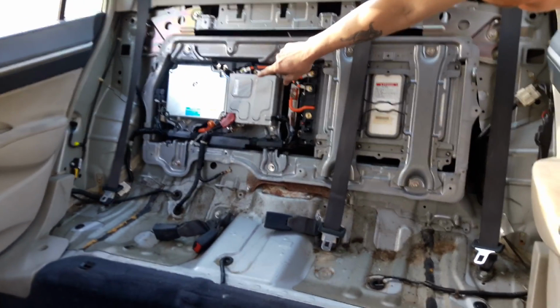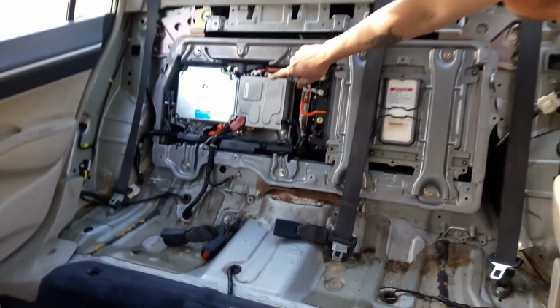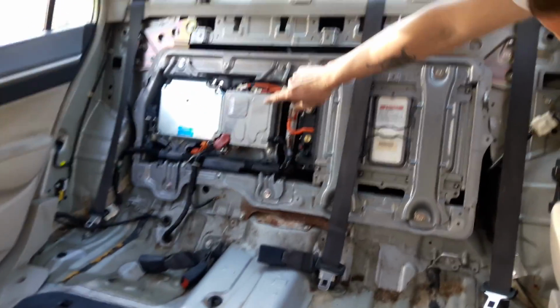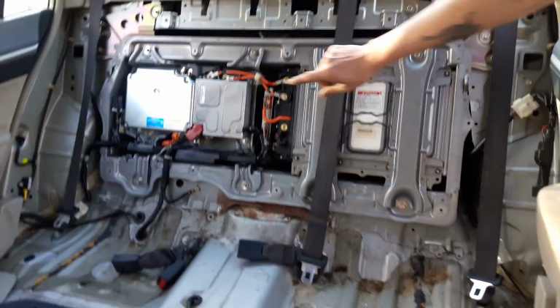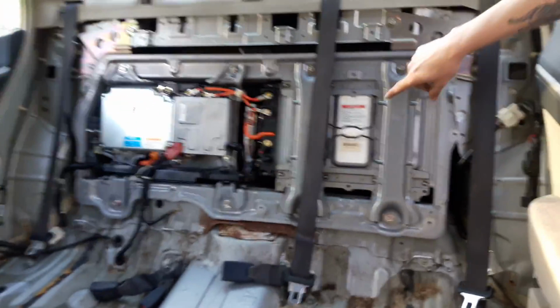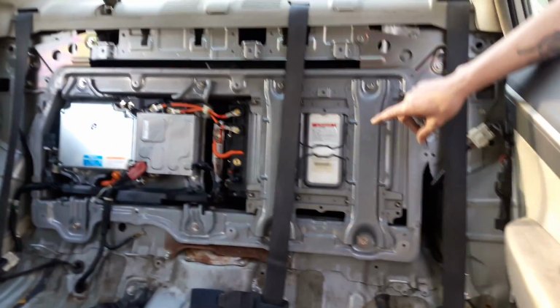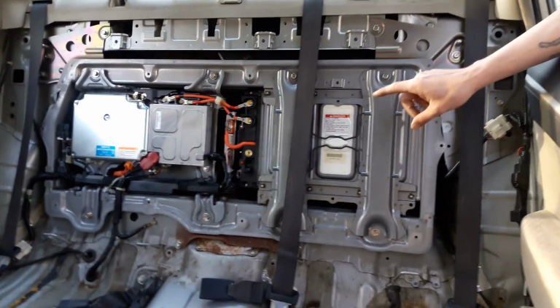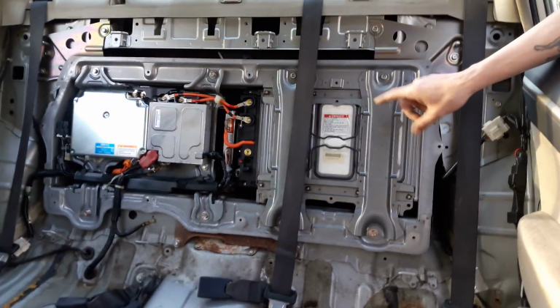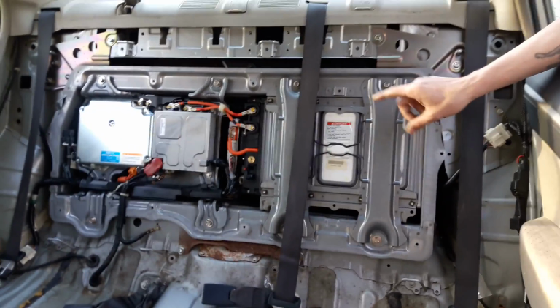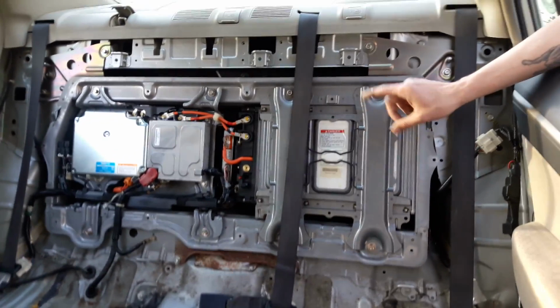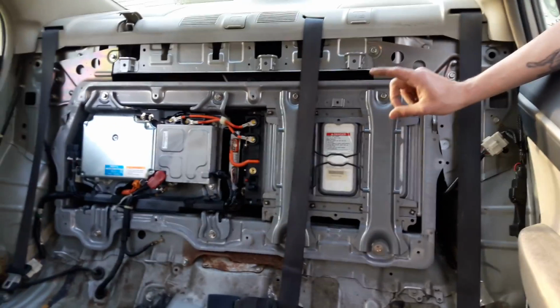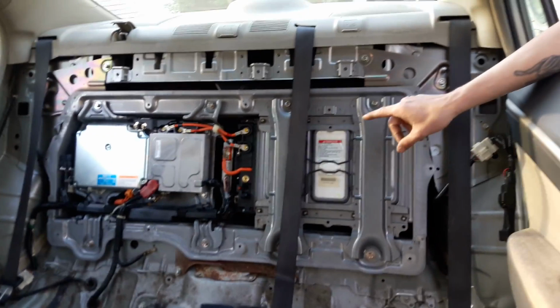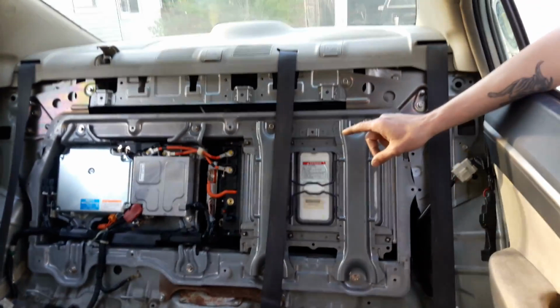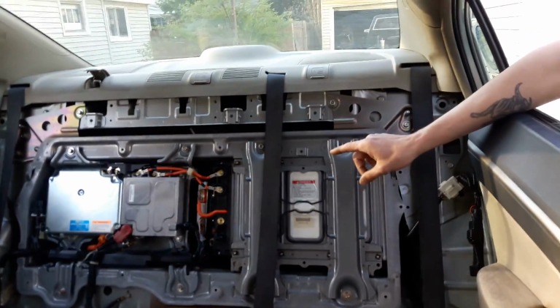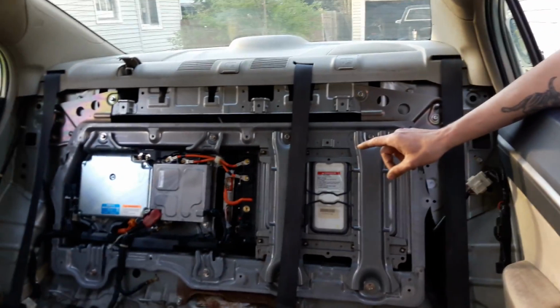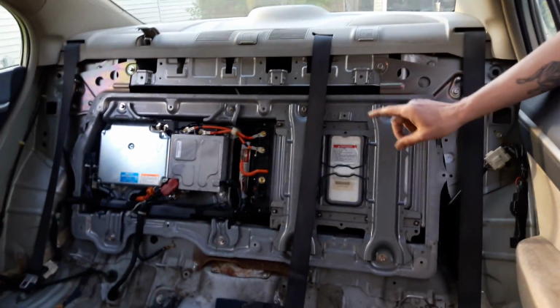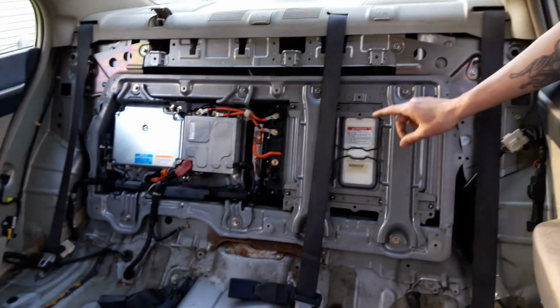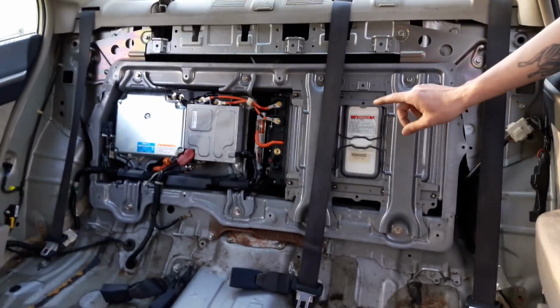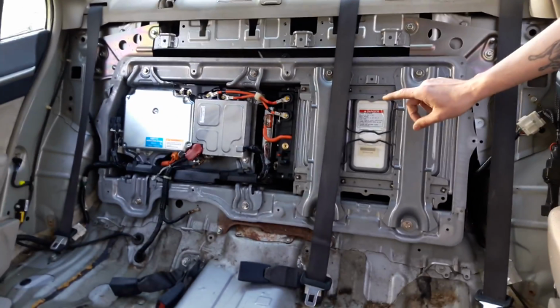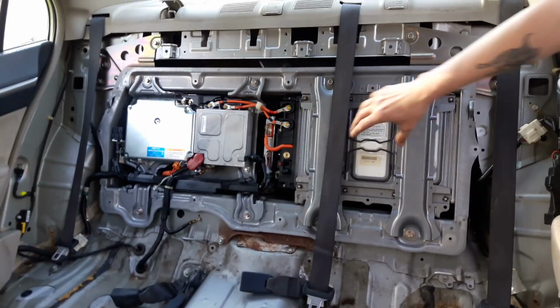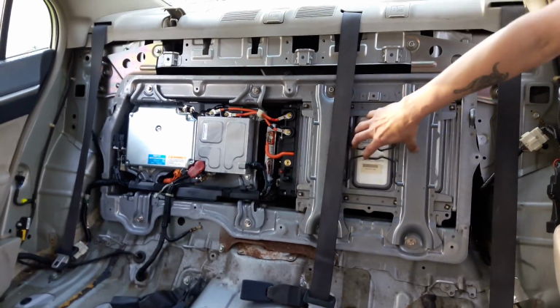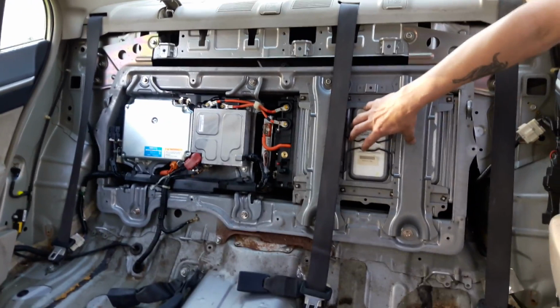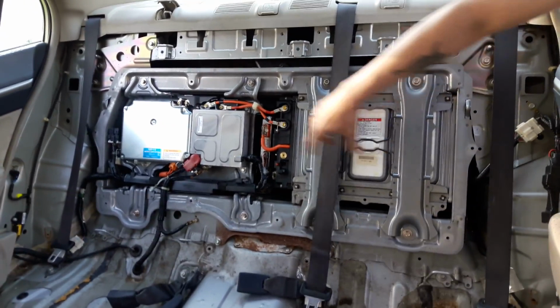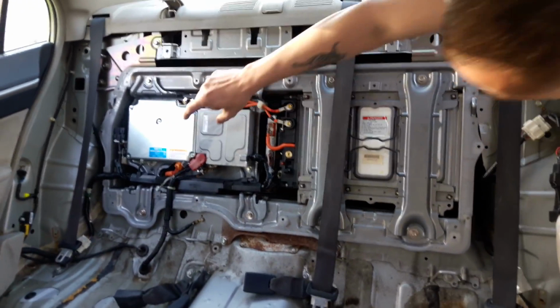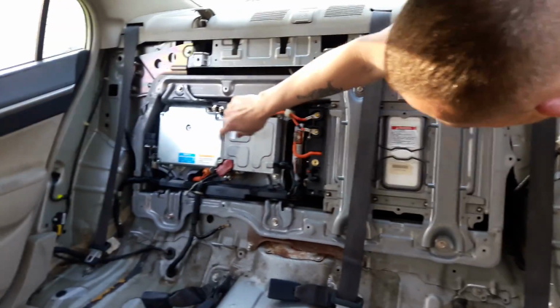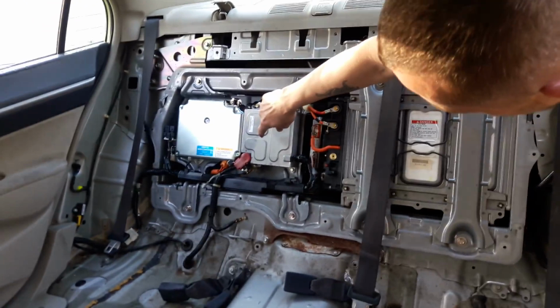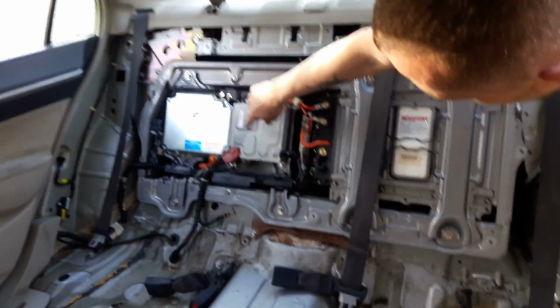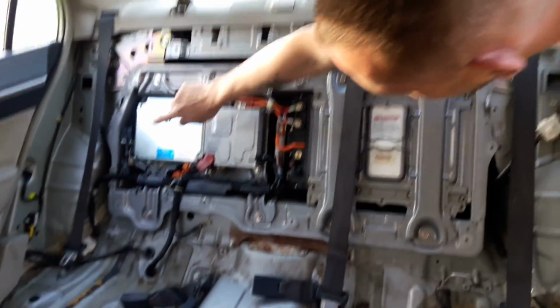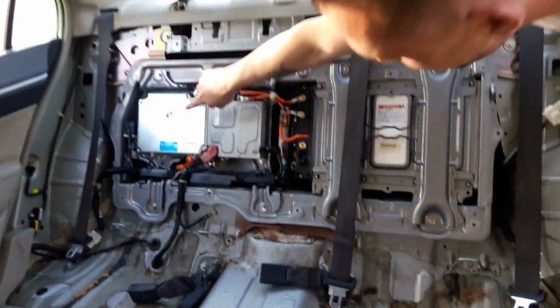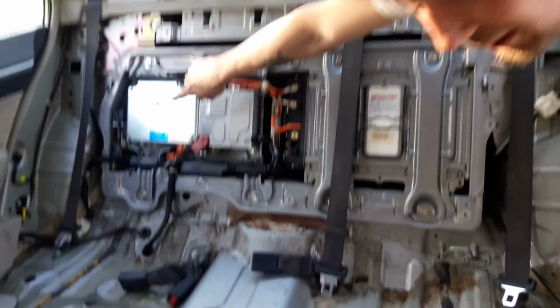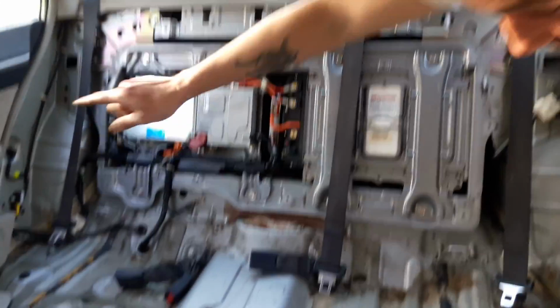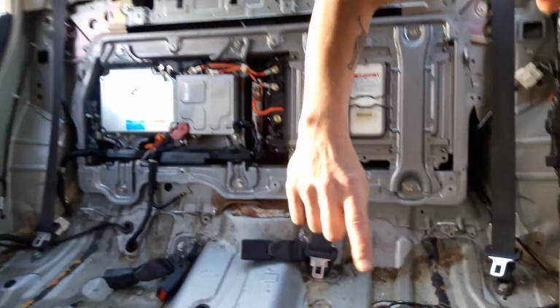What I did was I took the pack apart and charged each cell and refurbished each cell individually, and then I put the whole thing back together. This is the power pack. This is the motherboard, and that's the computer that talks to the car.